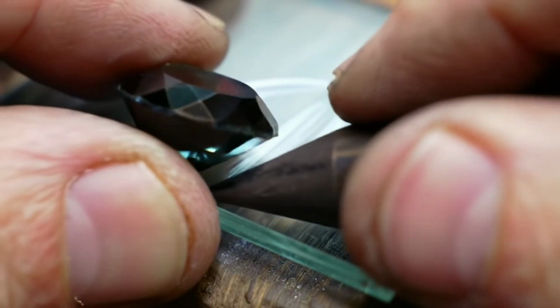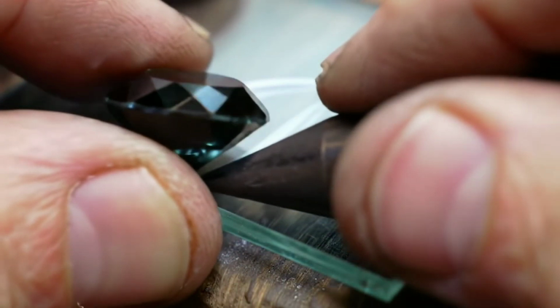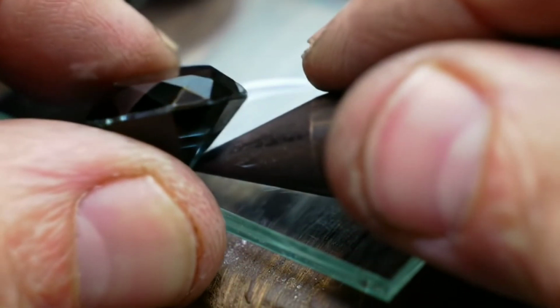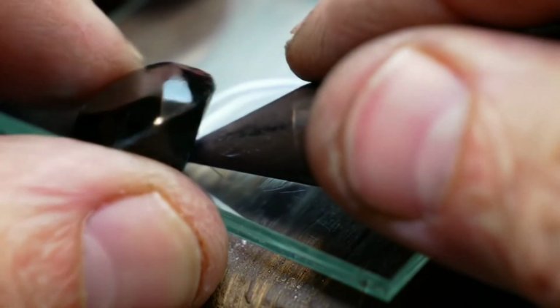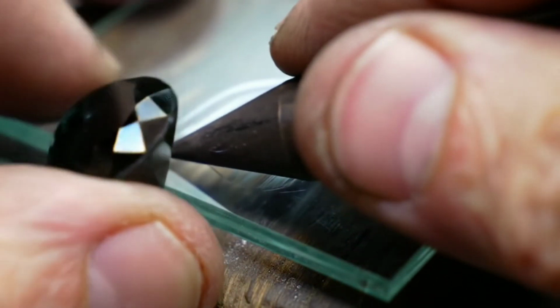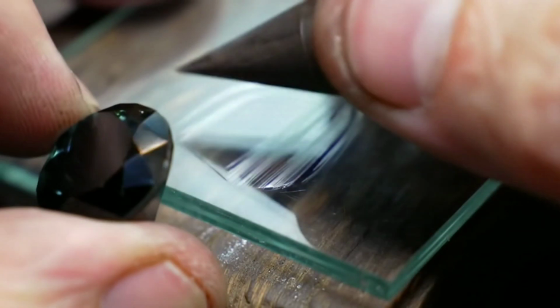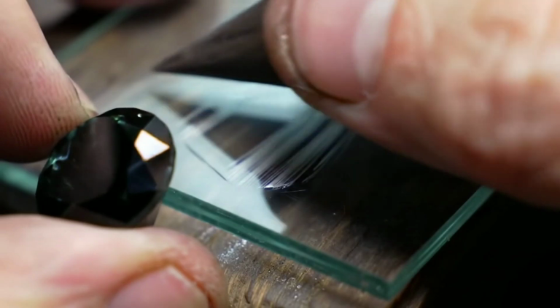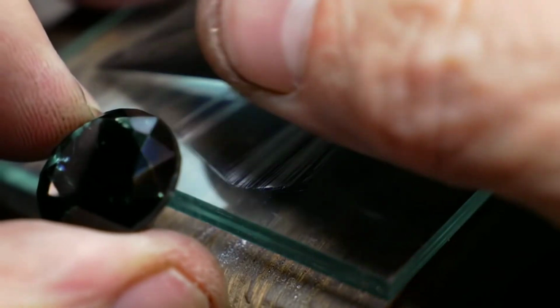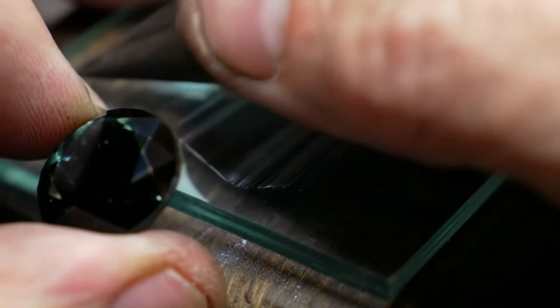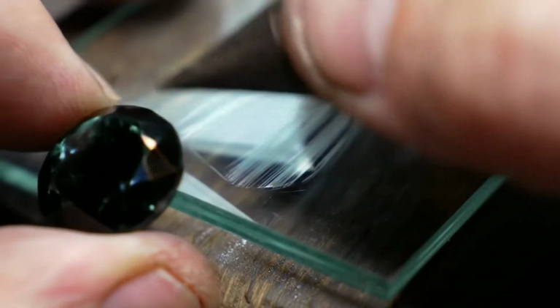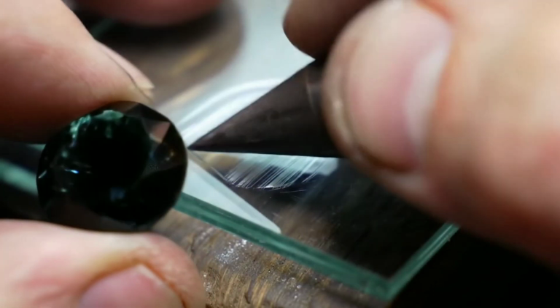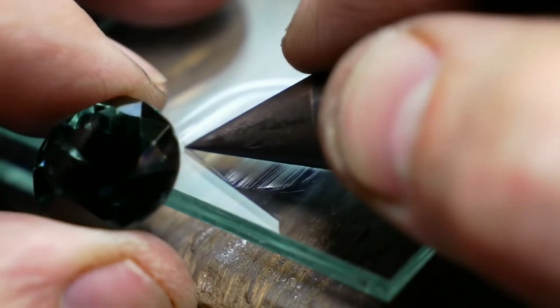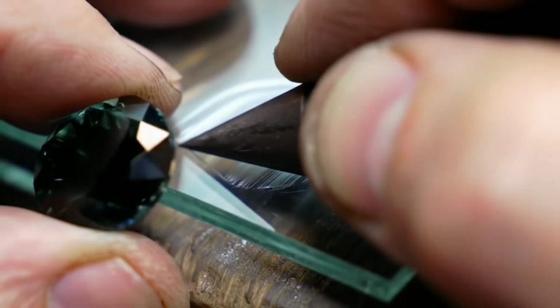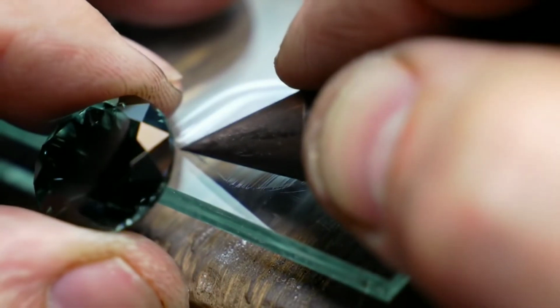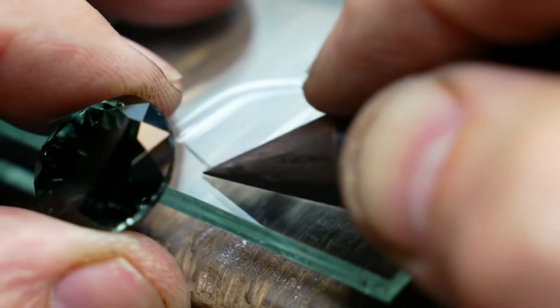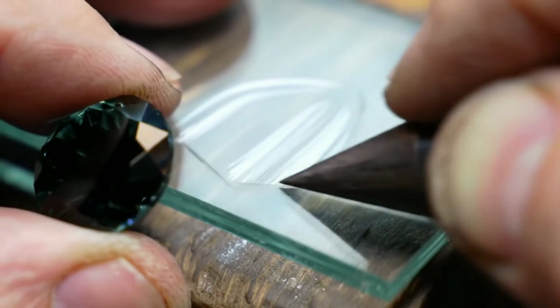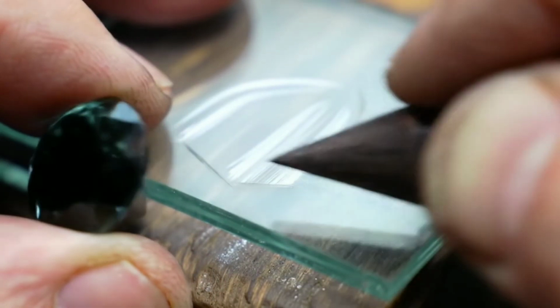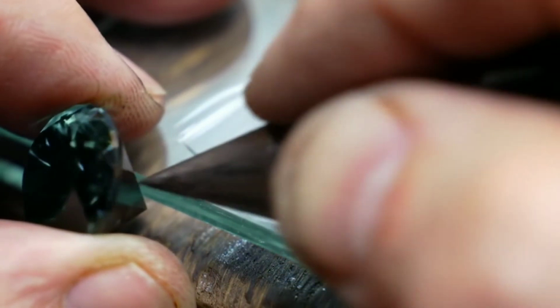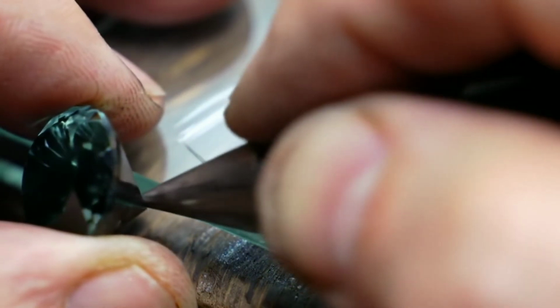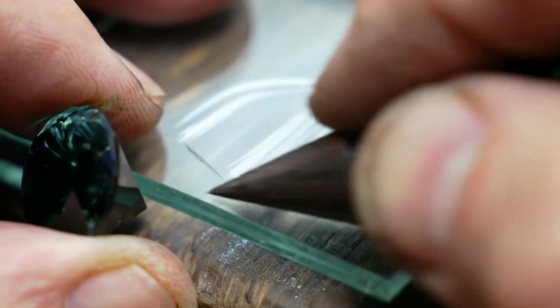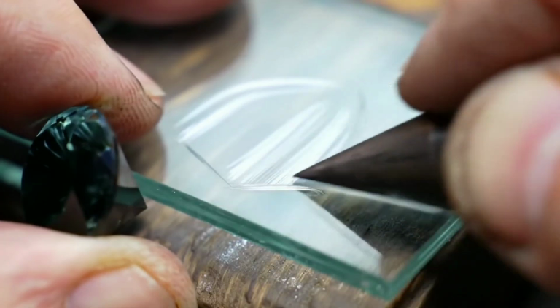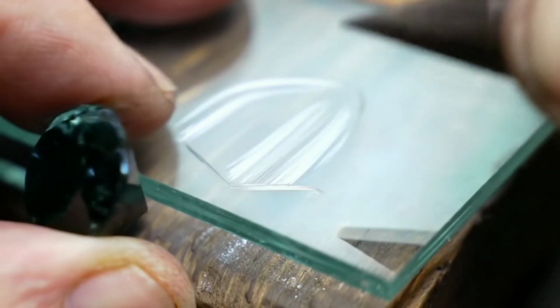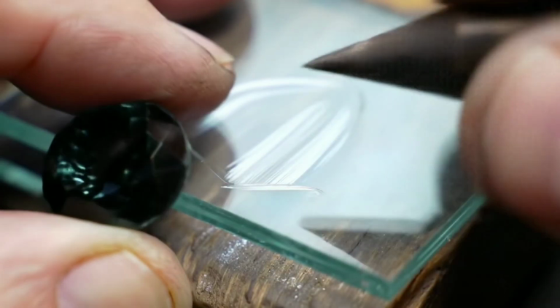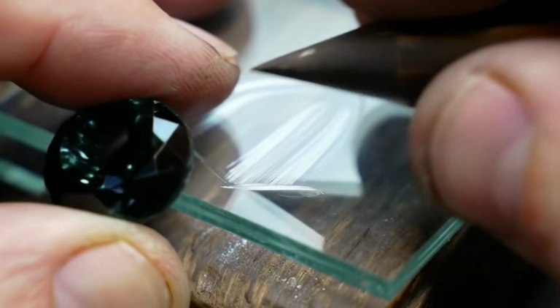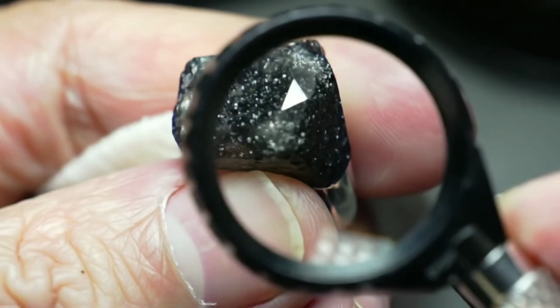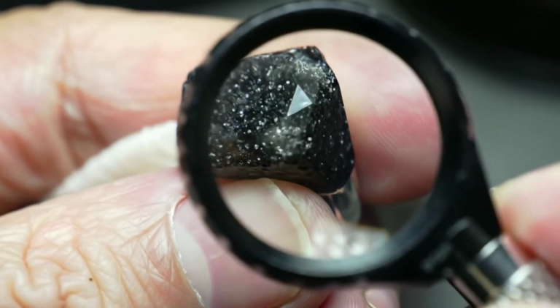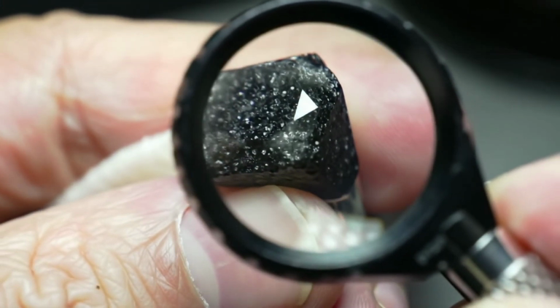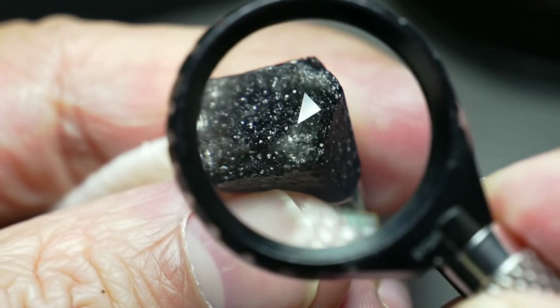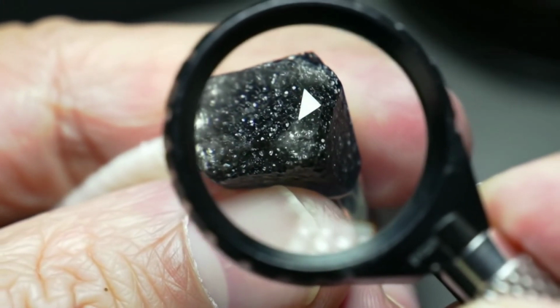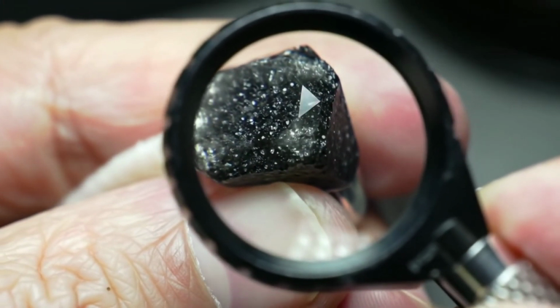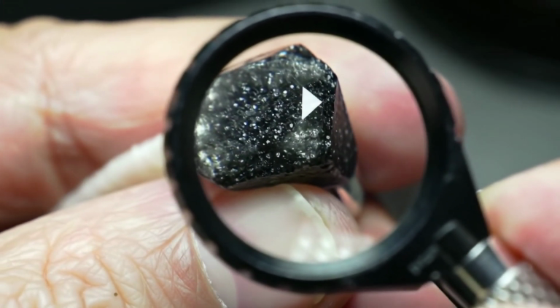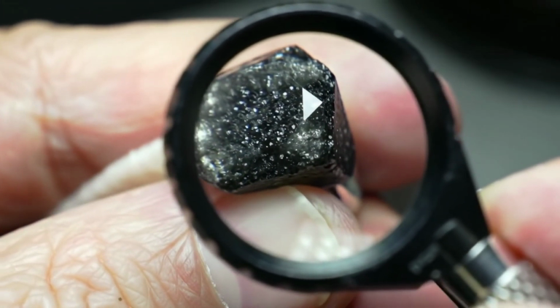Third, magnification: using a 10x jeweller's loupe, look for natural inclusions or tiny pores, while fakes often show air bubbles. Fourth, the sound test: real diamonds produce a distinct ringing sound when gently tapped against a hard surface.